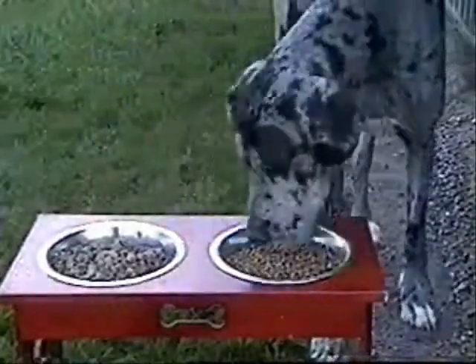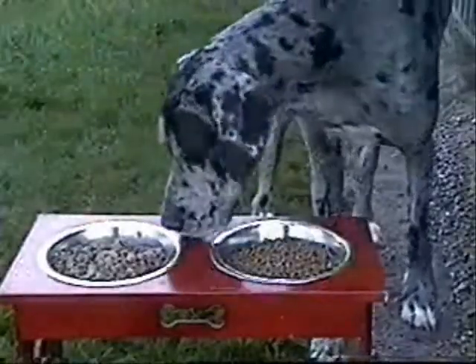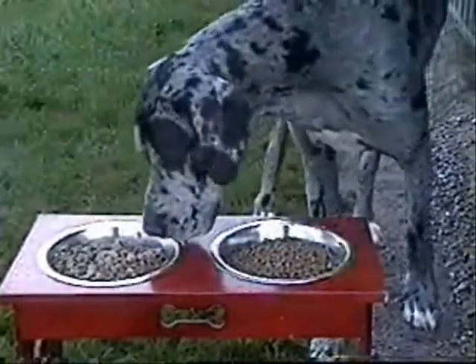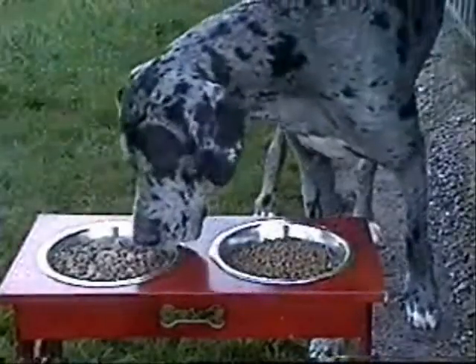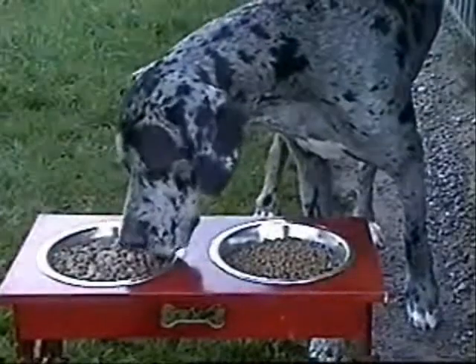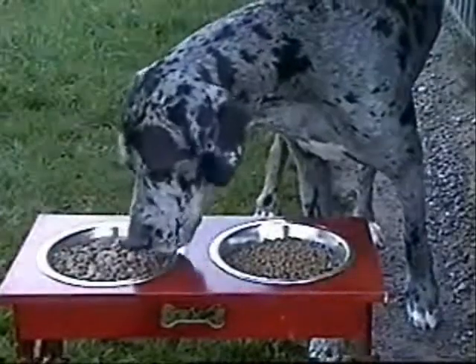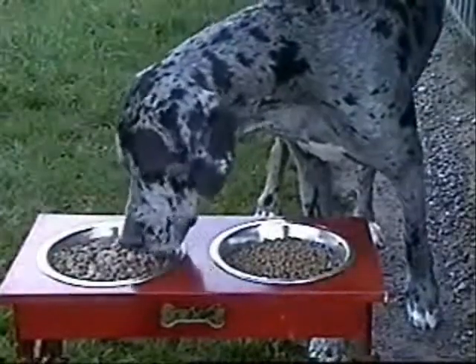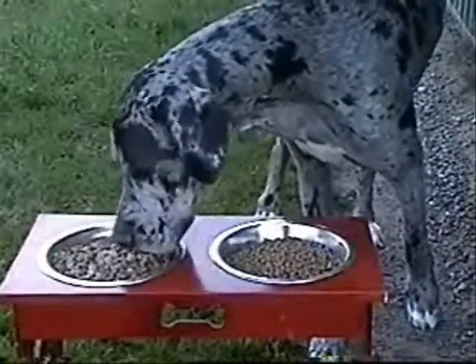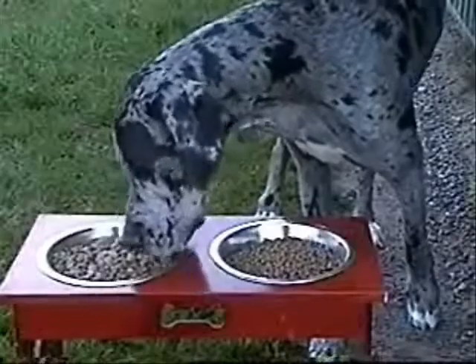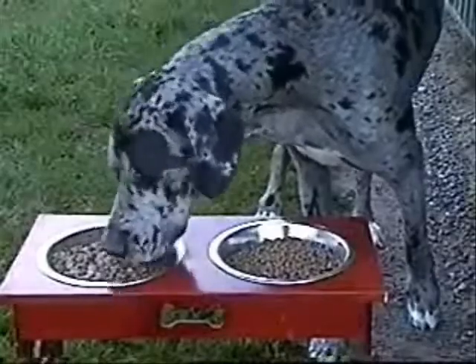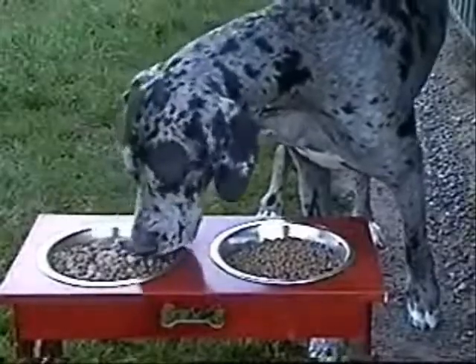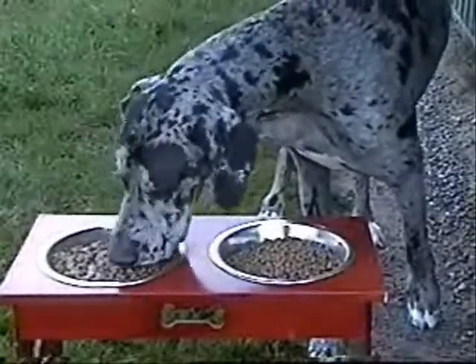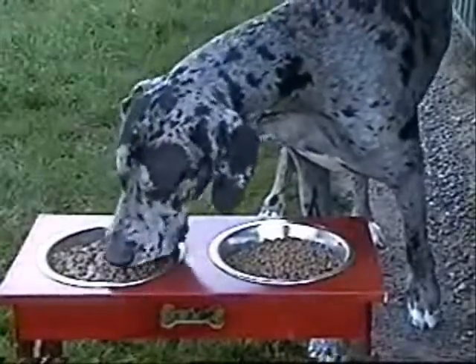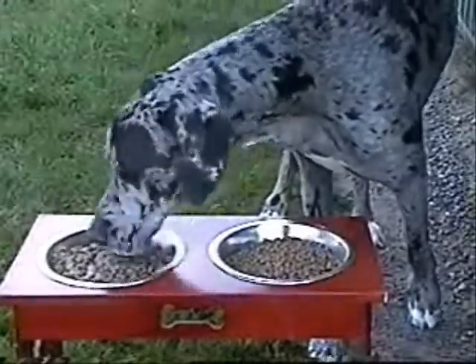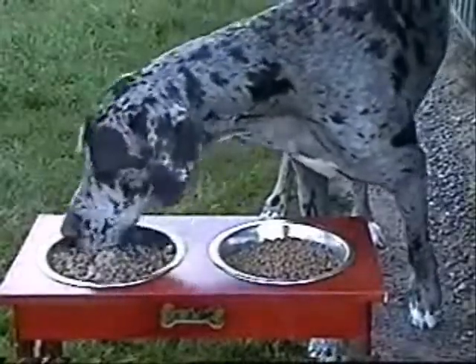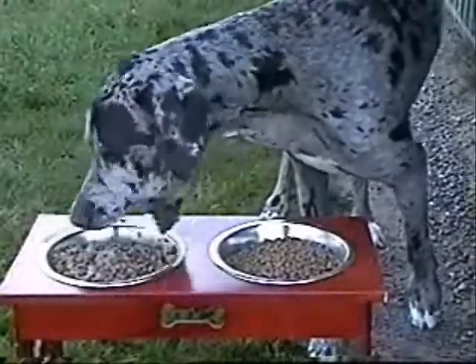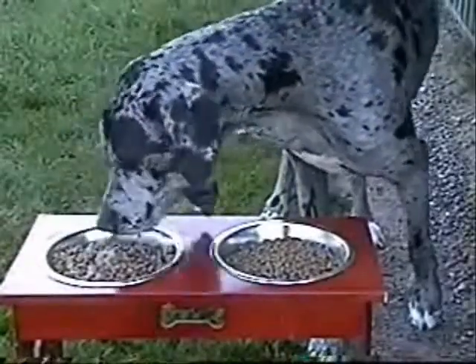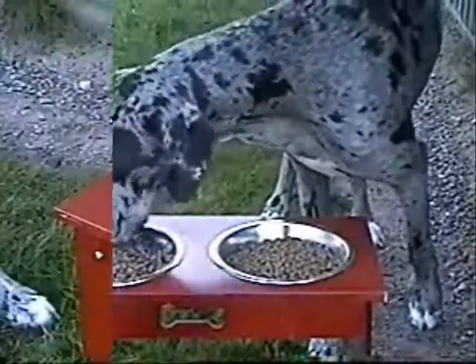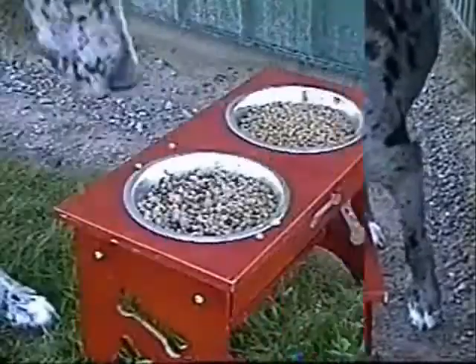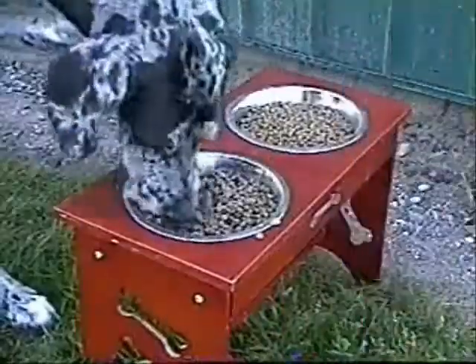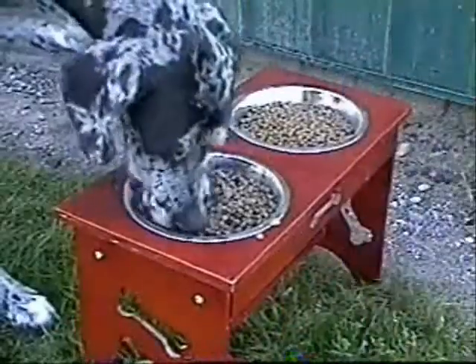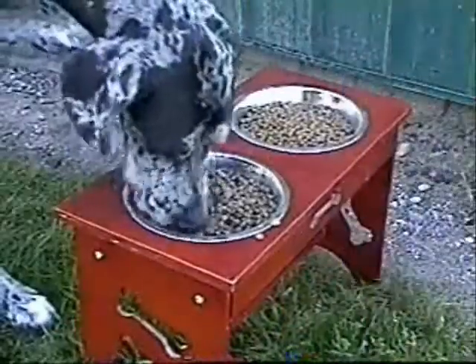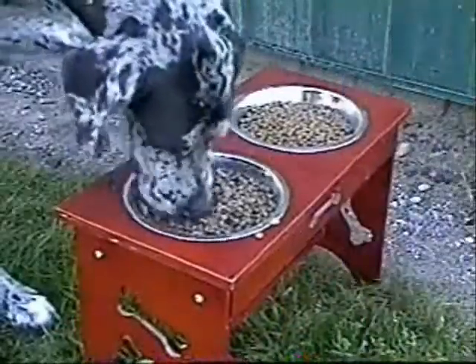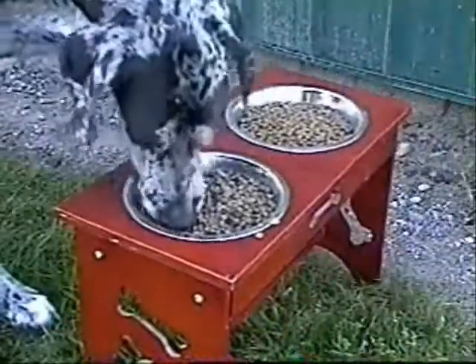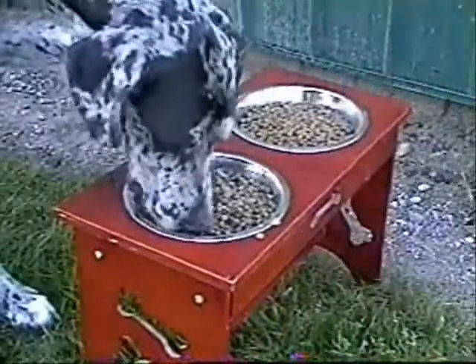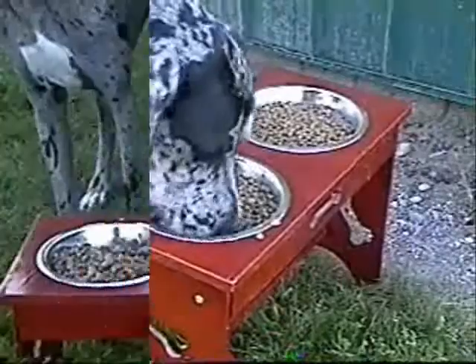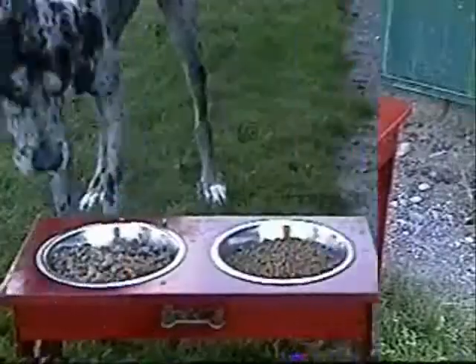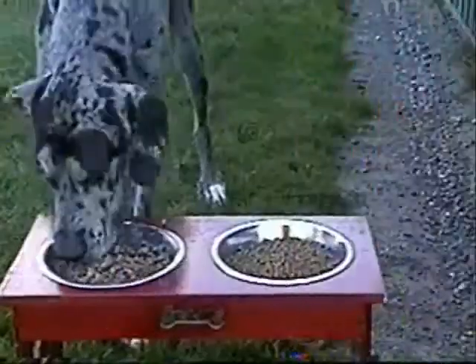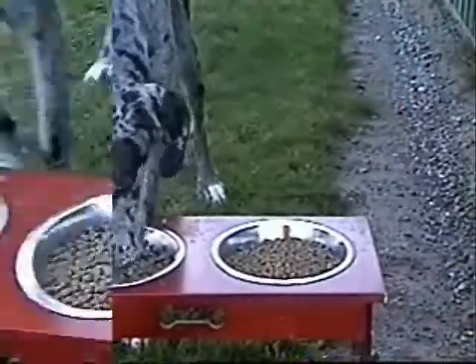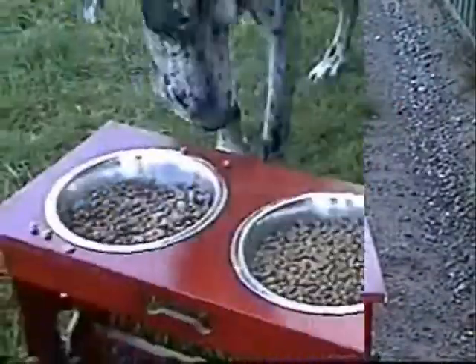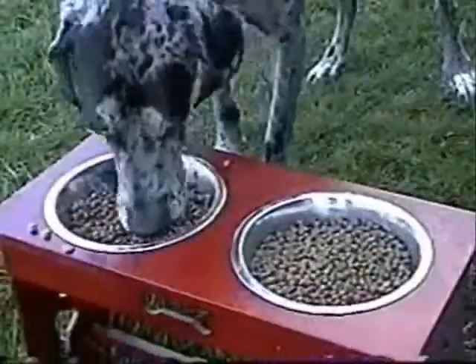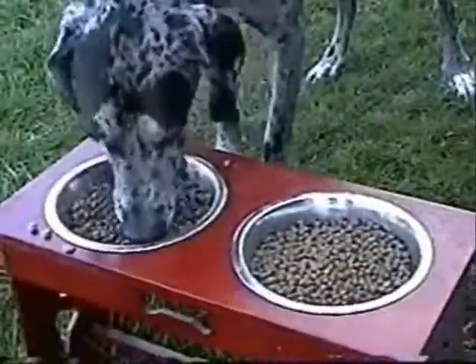Now, let your dog eat from the container that he wants. Try this over one, two, three, and even four days.